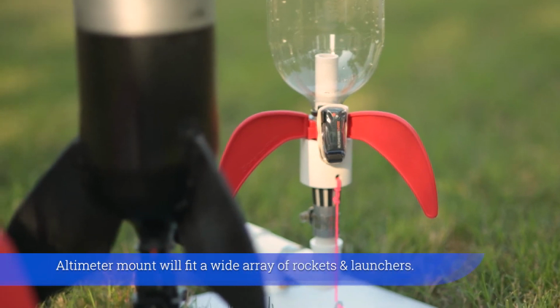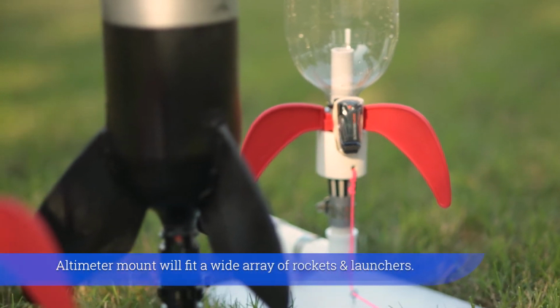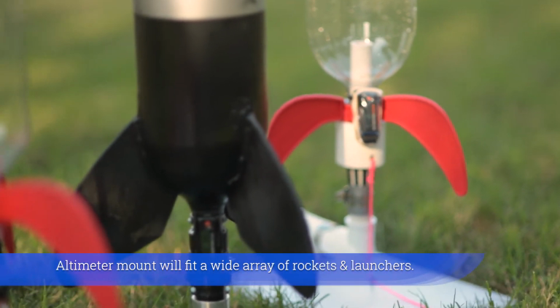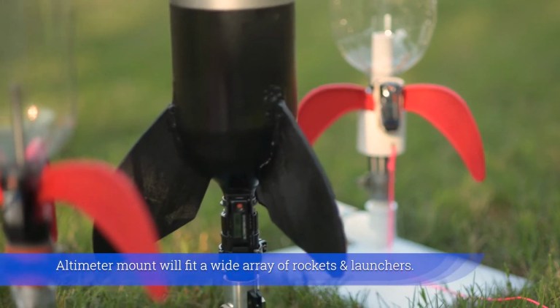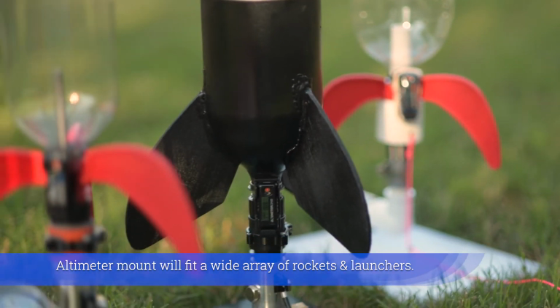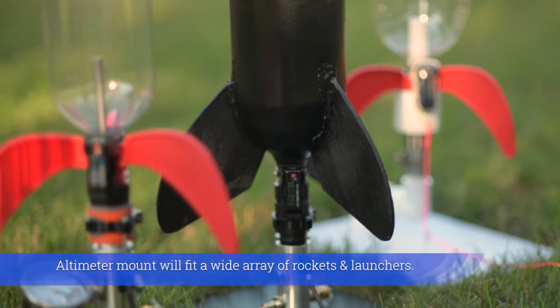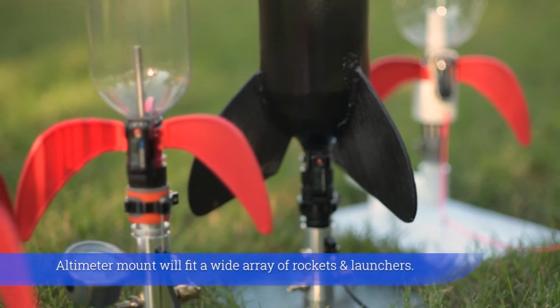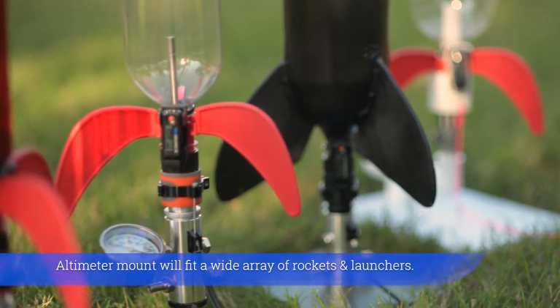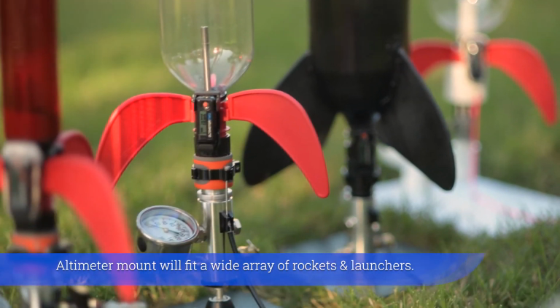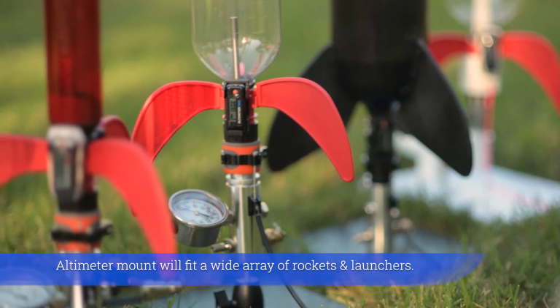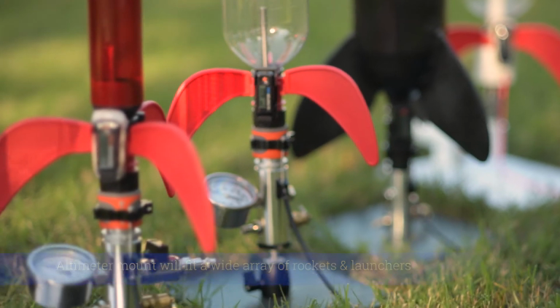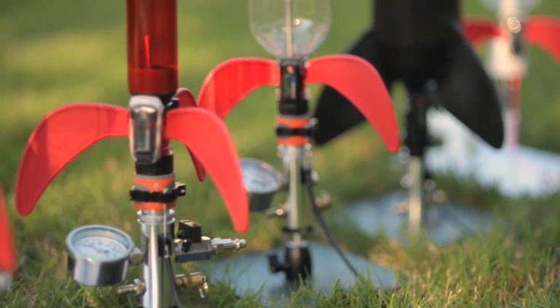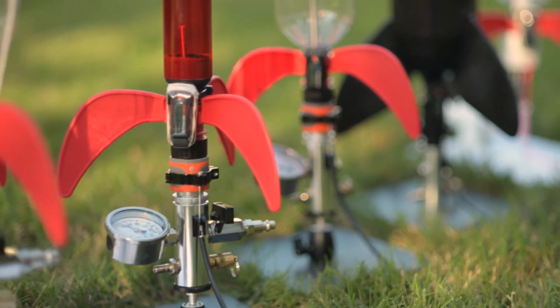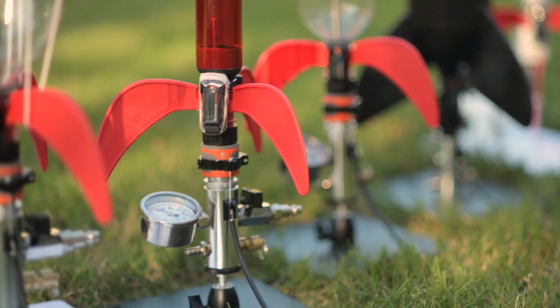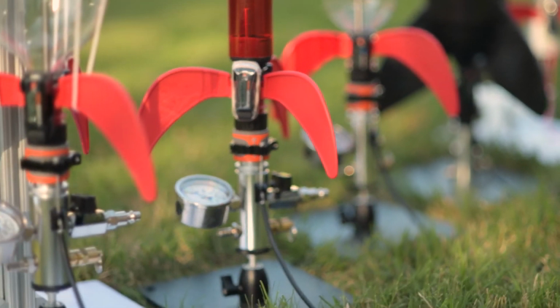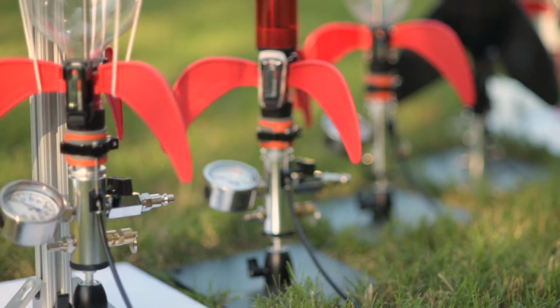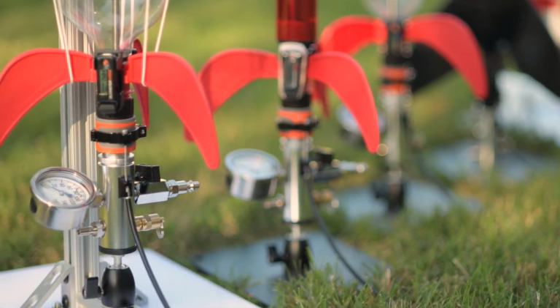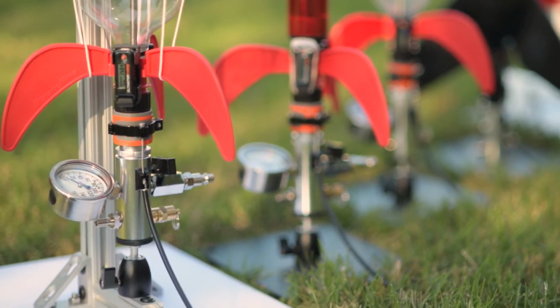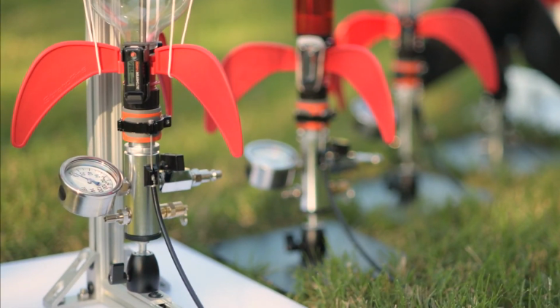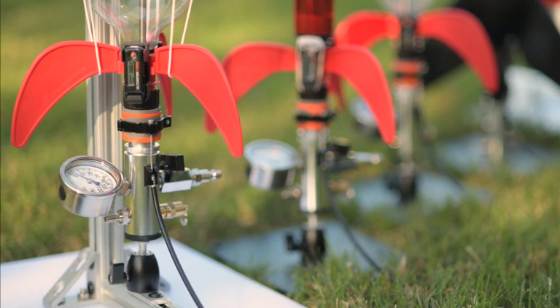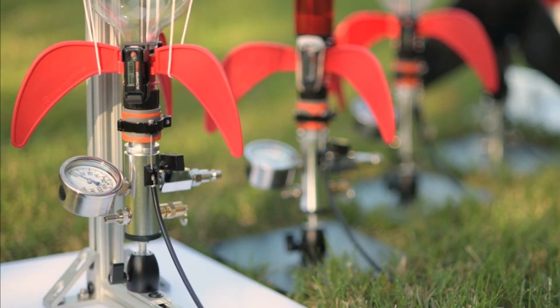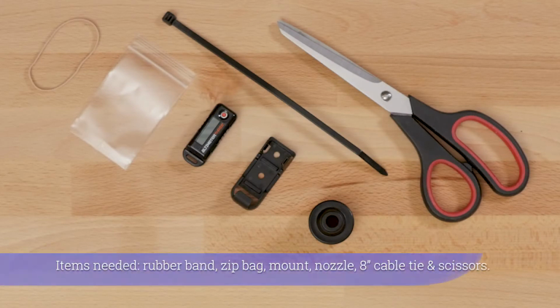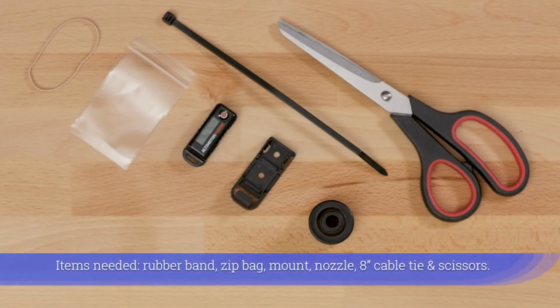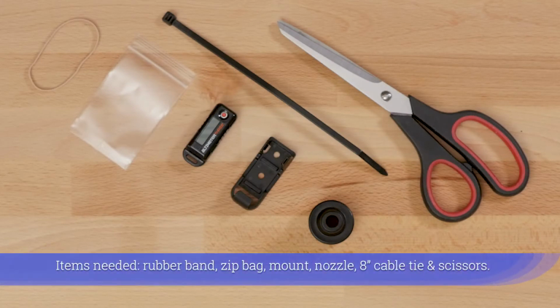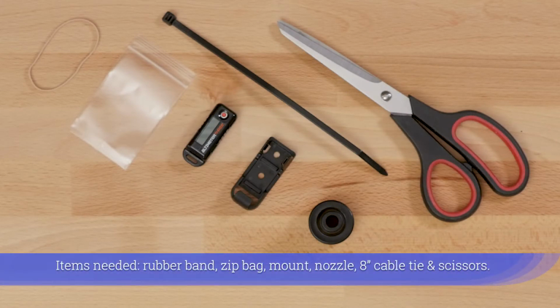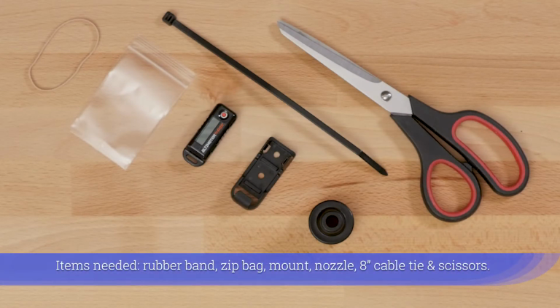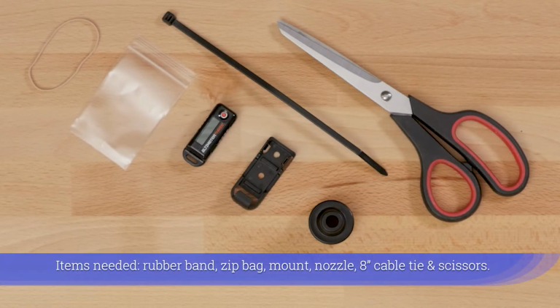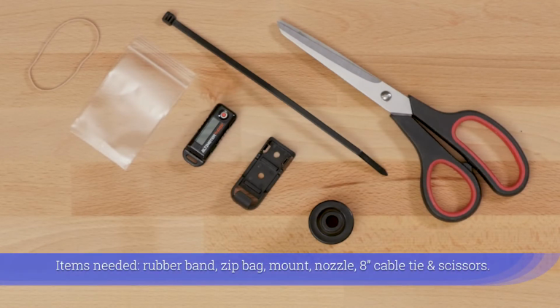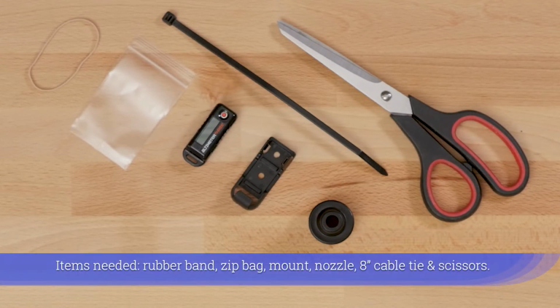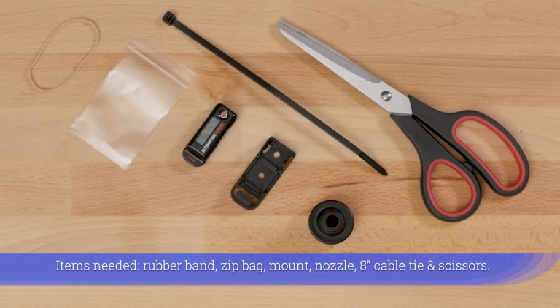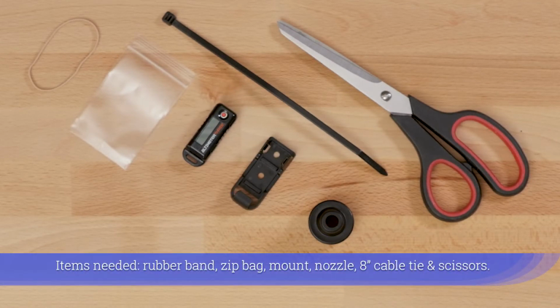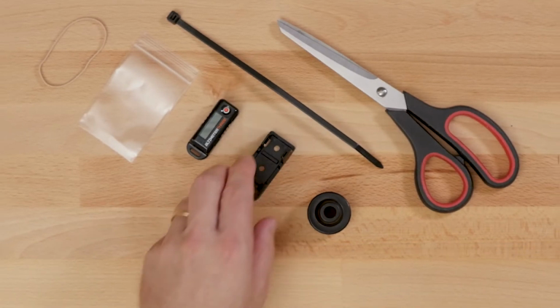The altimeter mount will fit a wide array of rockets and launchers. Items needed: rubber band, zip bag, mount, nozzle, 8-inch cable tie, and scissors.